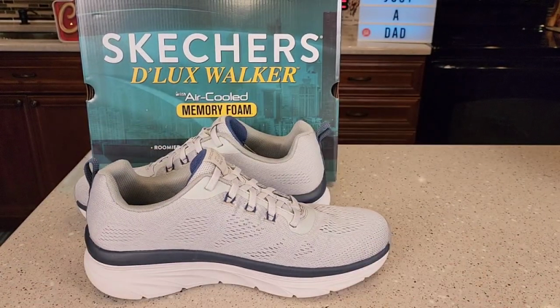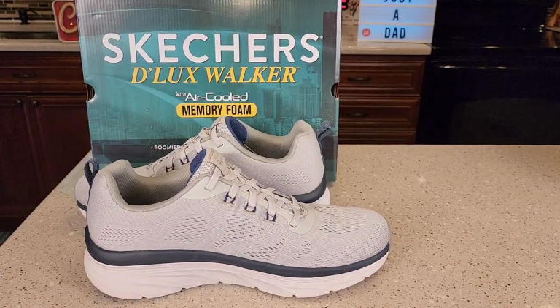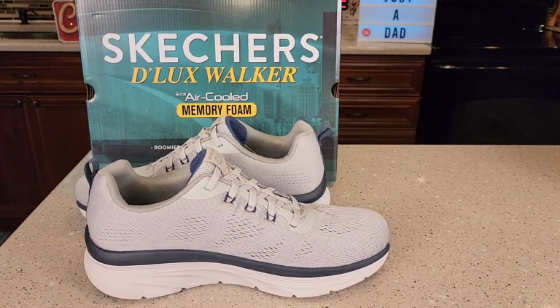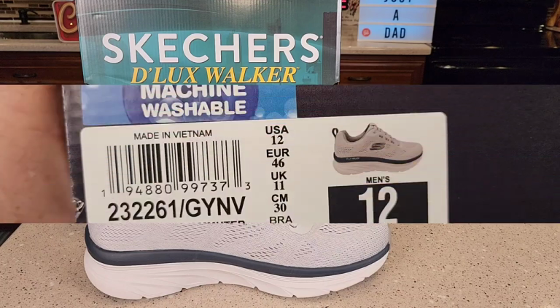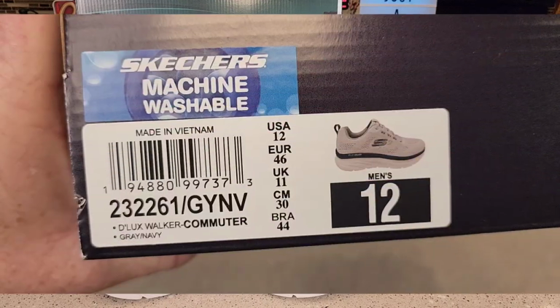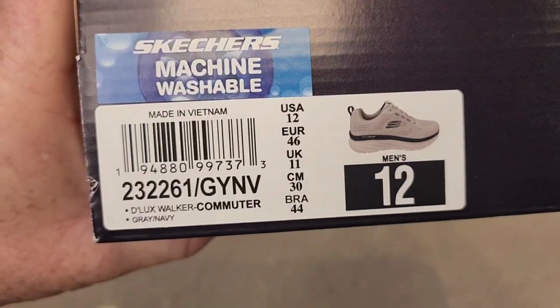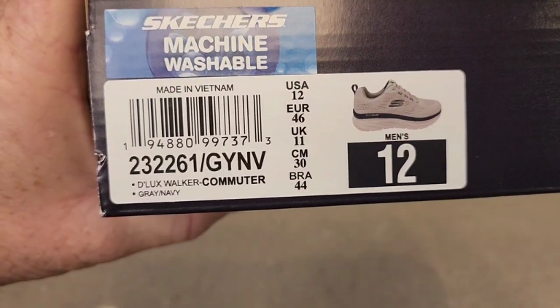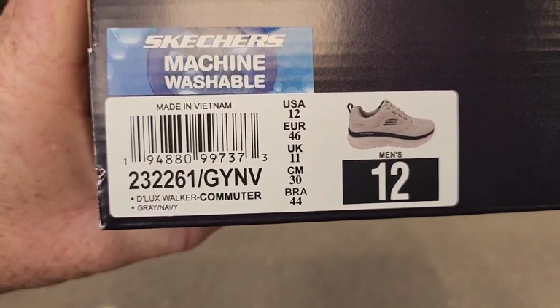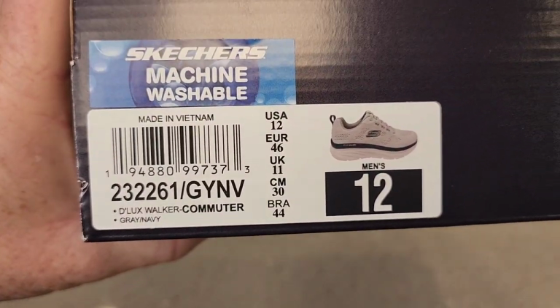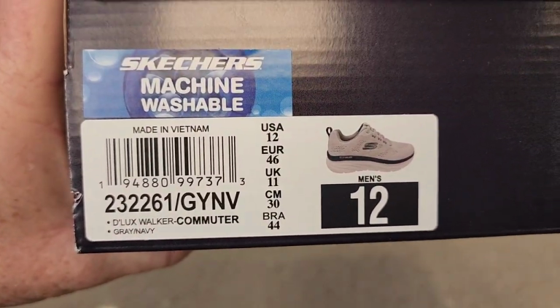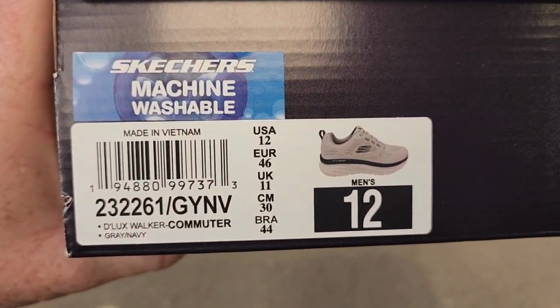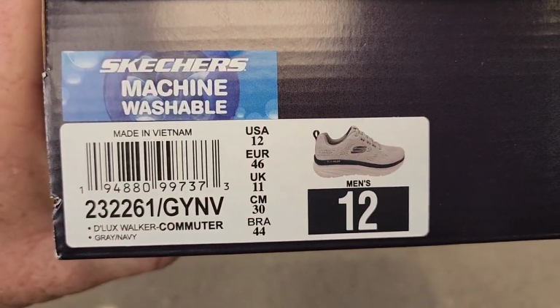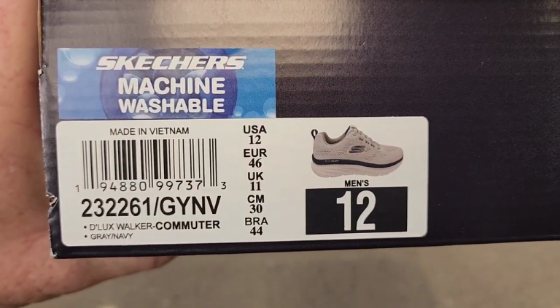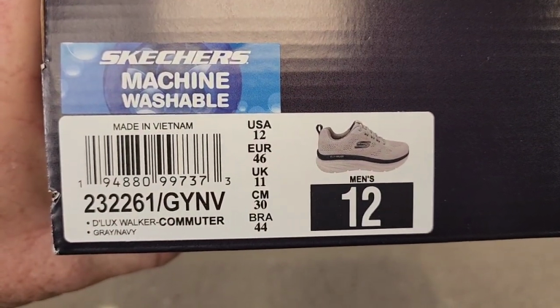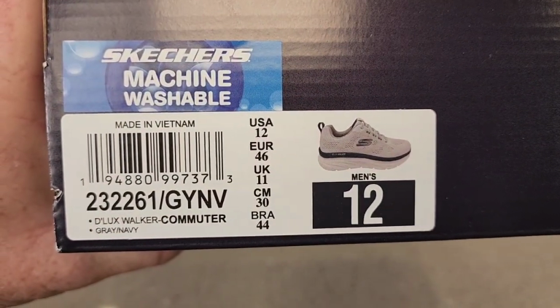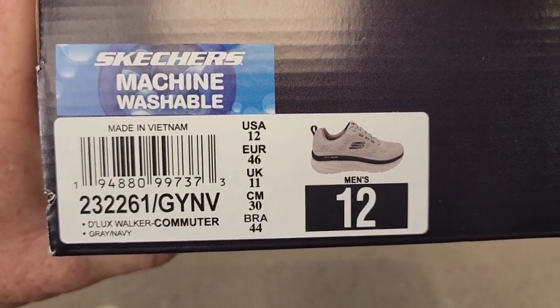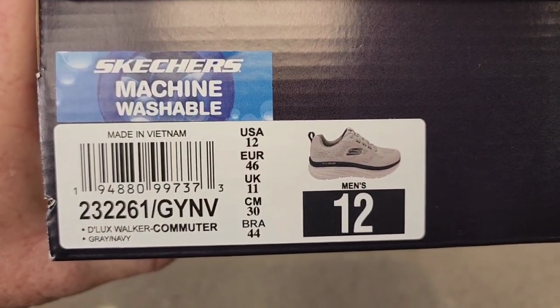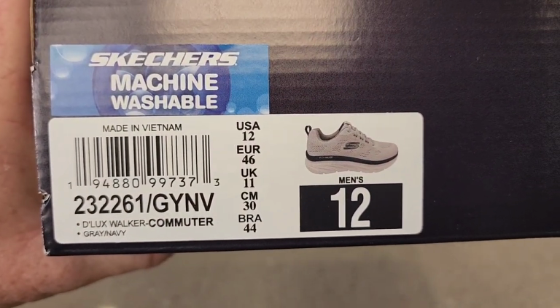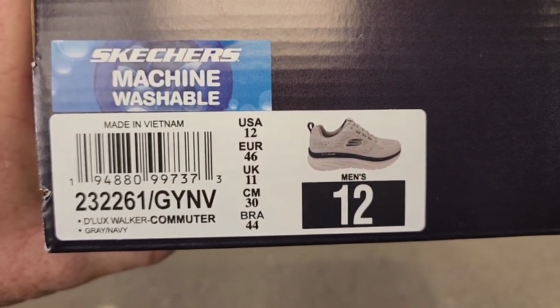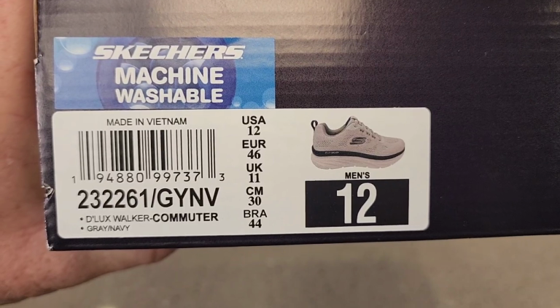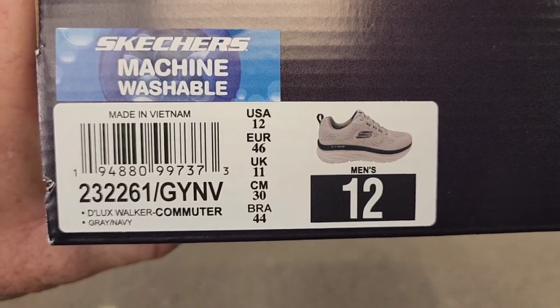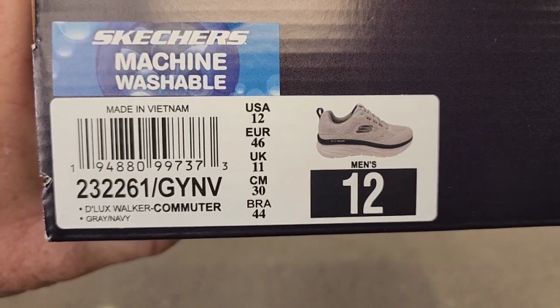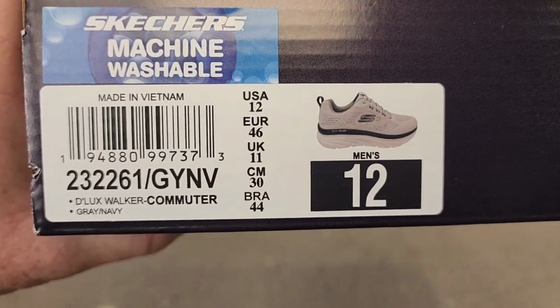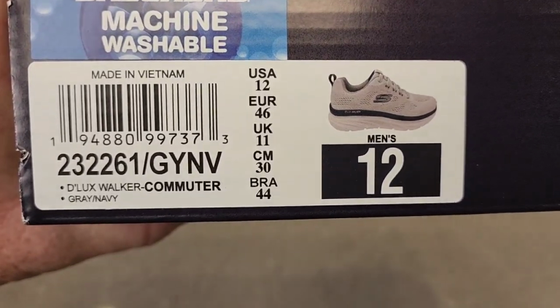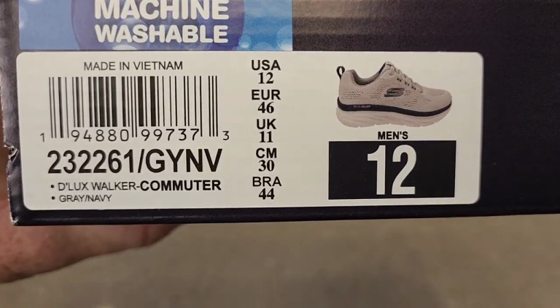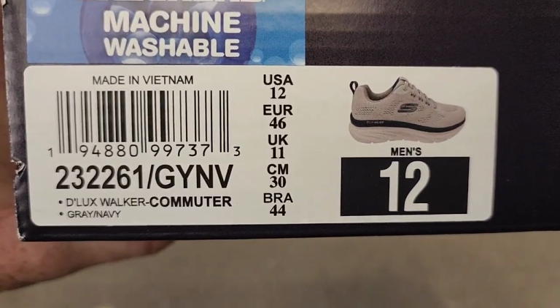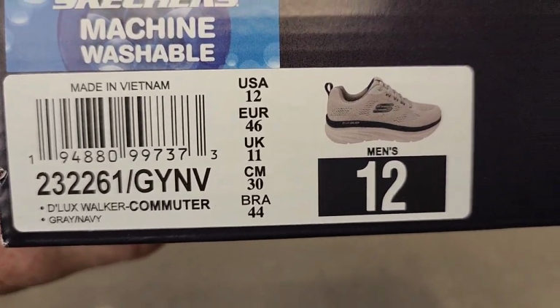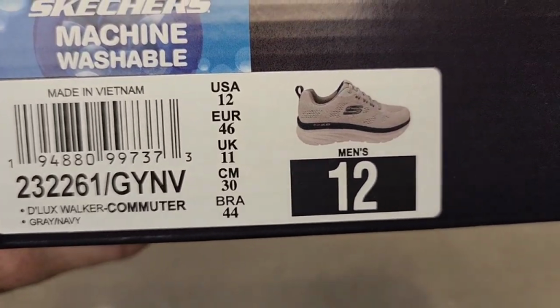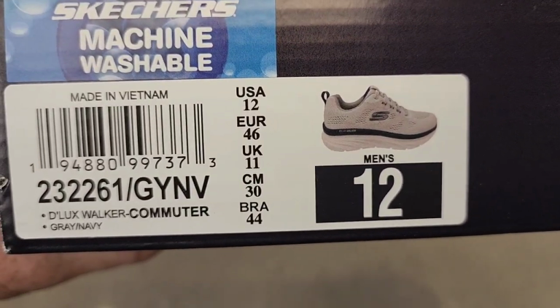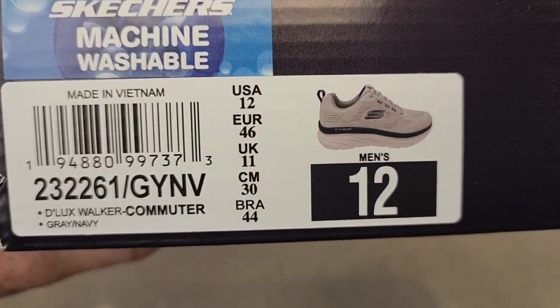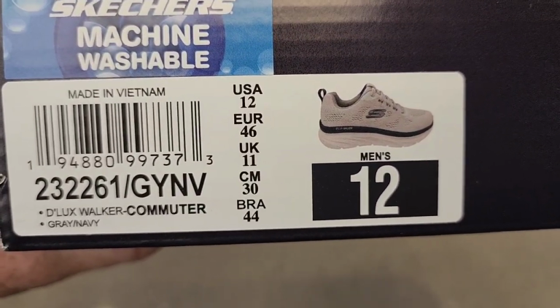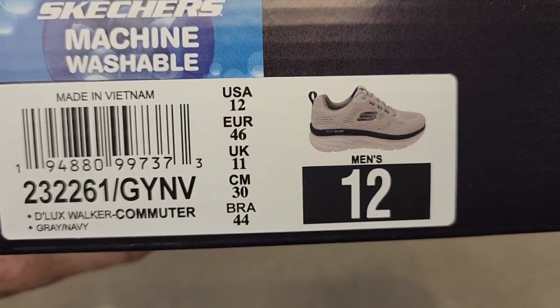Let's go try them on. They are machine washable, so you can throw the whole shoe in the washing machine and let it dry. This is the Gray Navy Commuter Deluxe Walker Commuter.